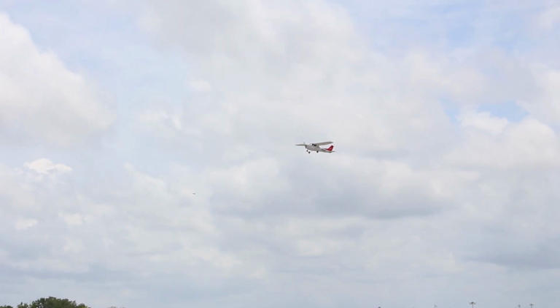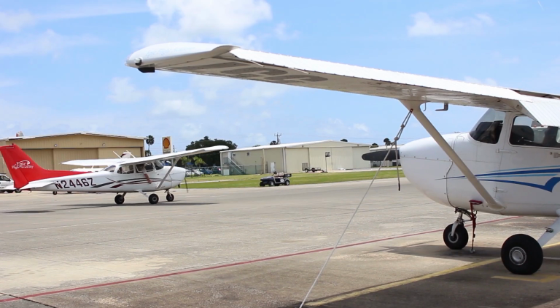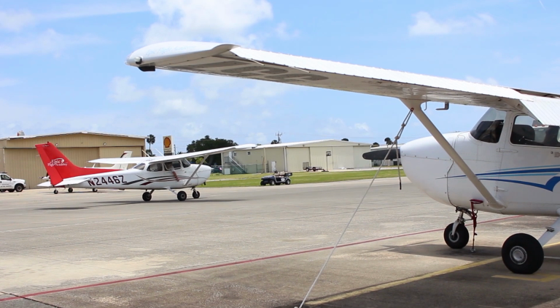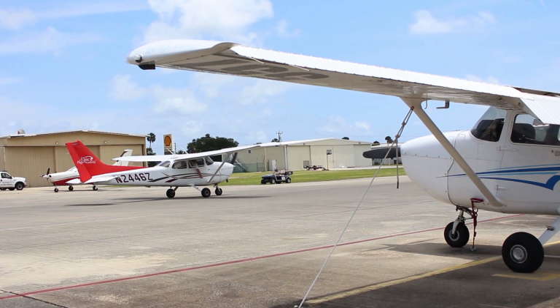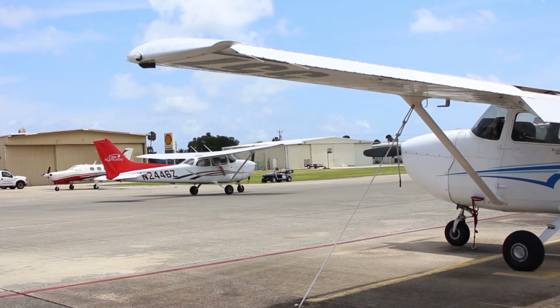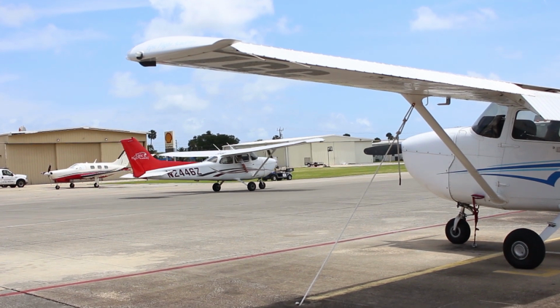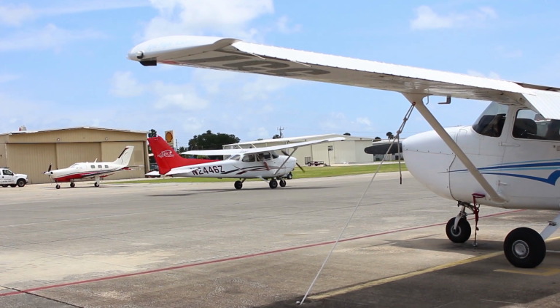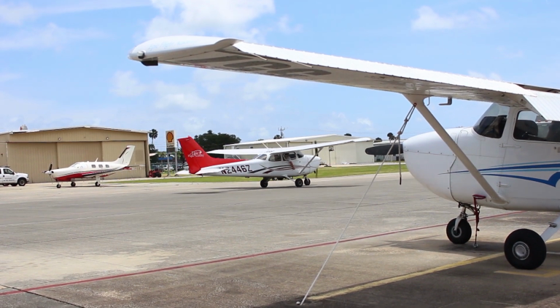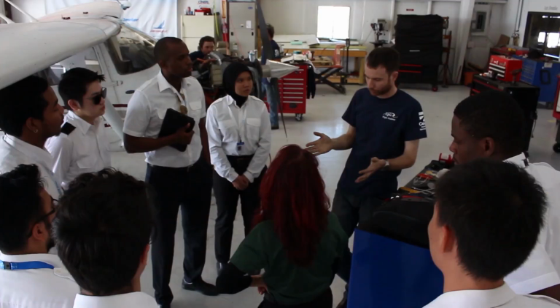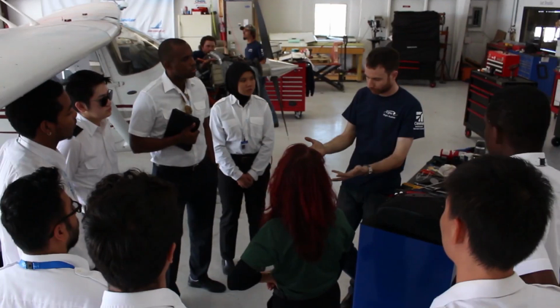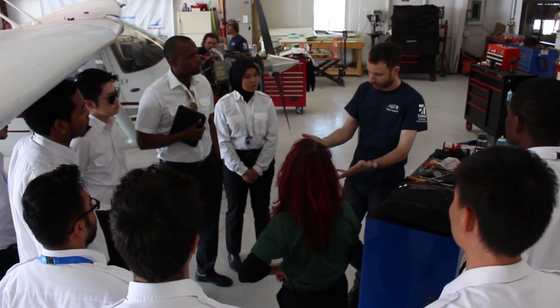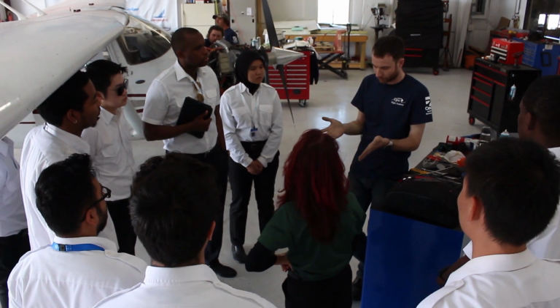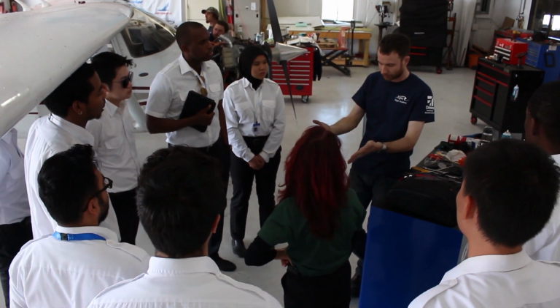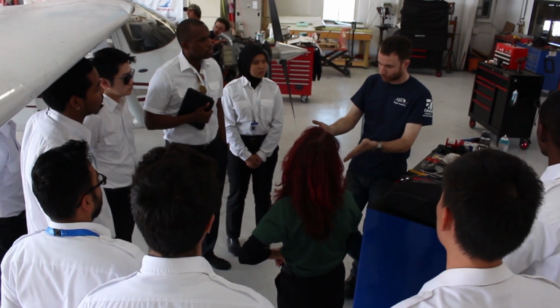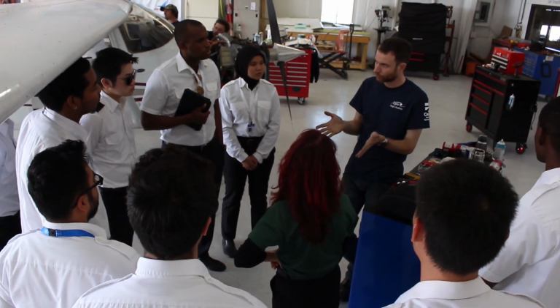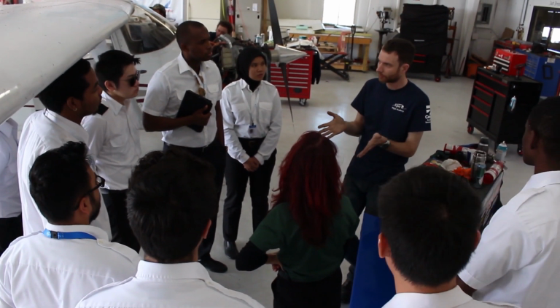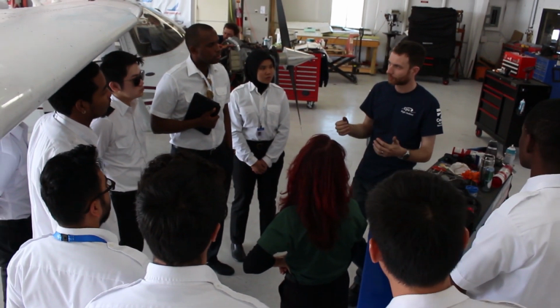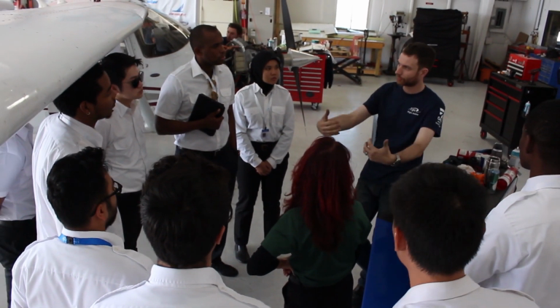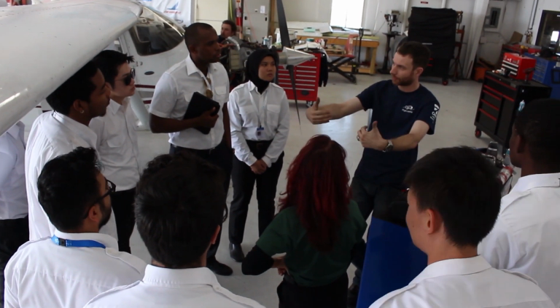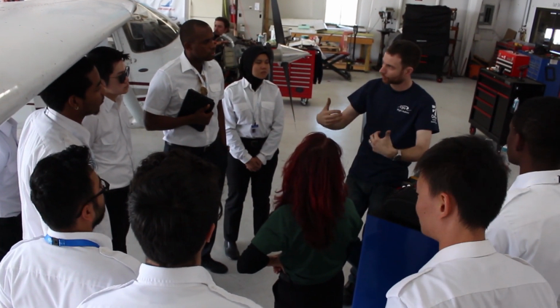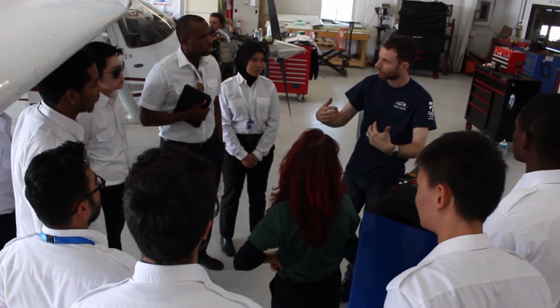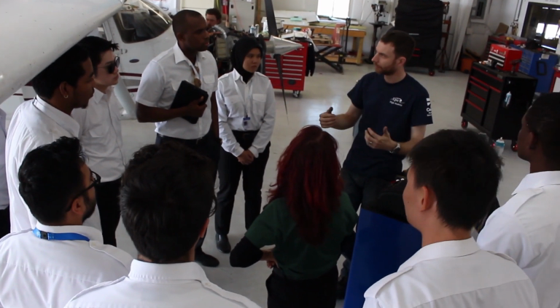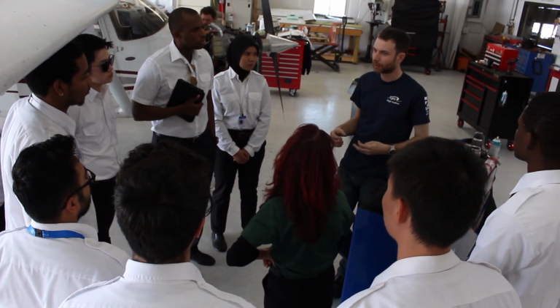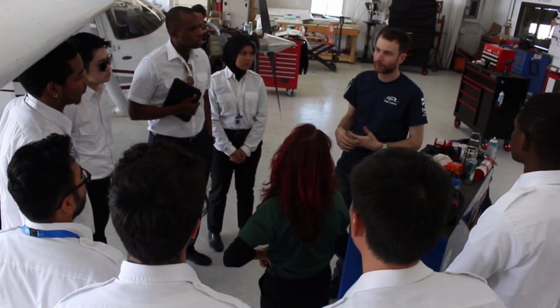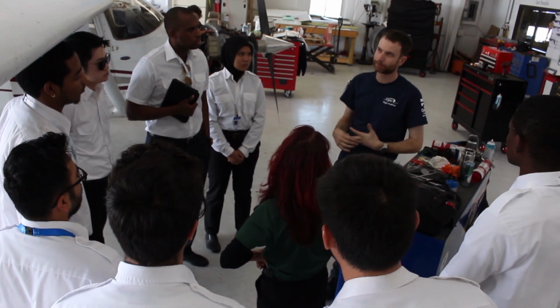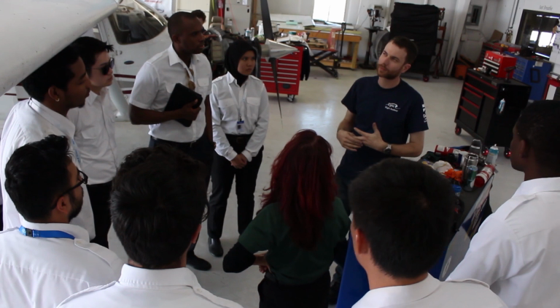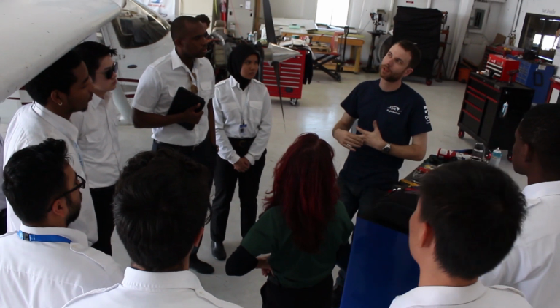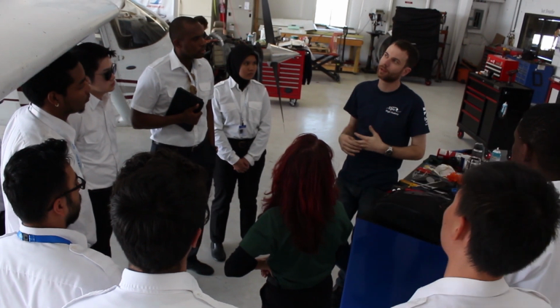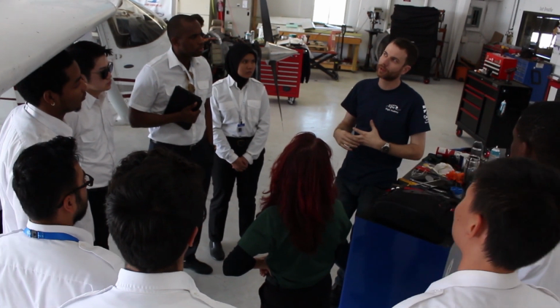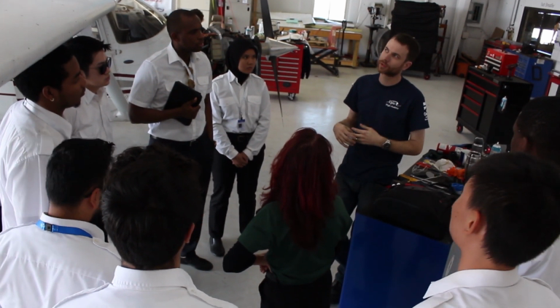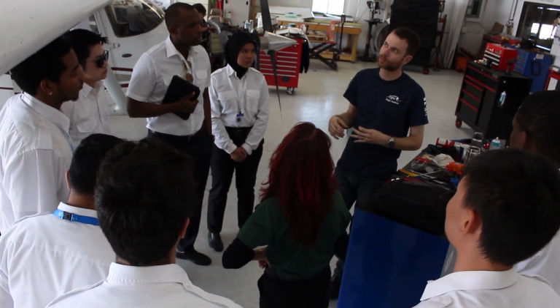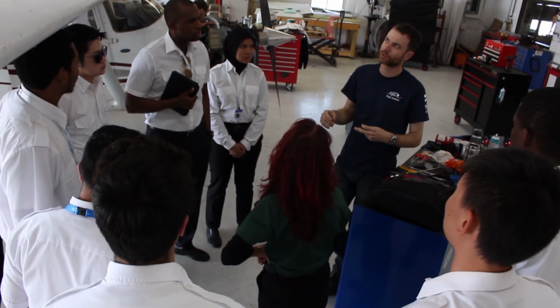The average age of our fleet is less than four years old, and Epic prides itself on its stellar maintenance department, maintaining our fleet and keeping our students flying often, and most importantly, safe.